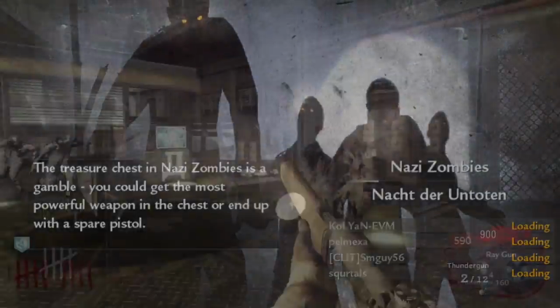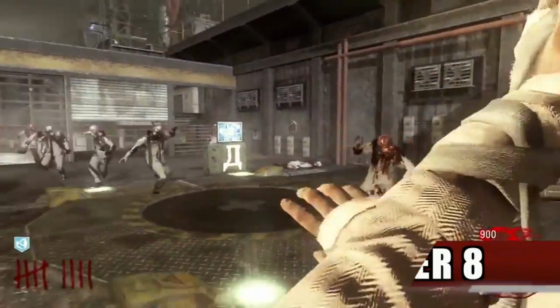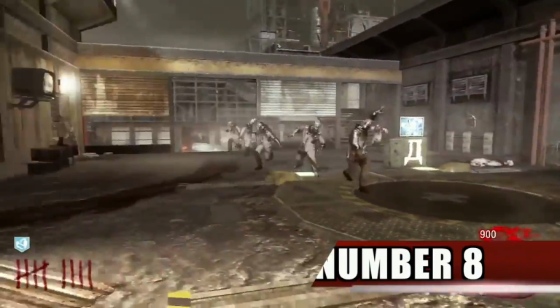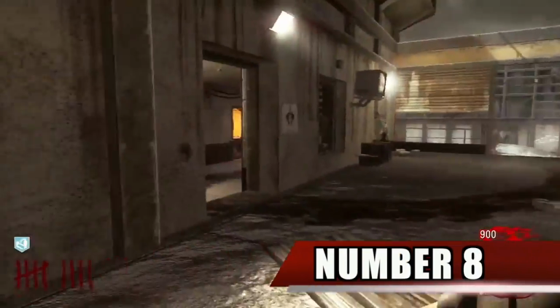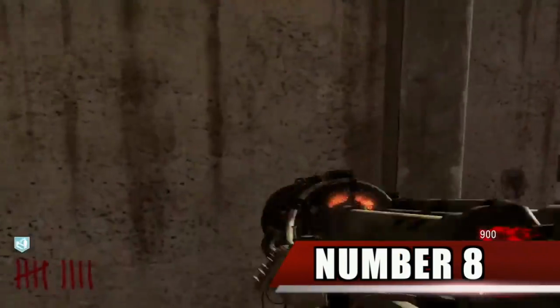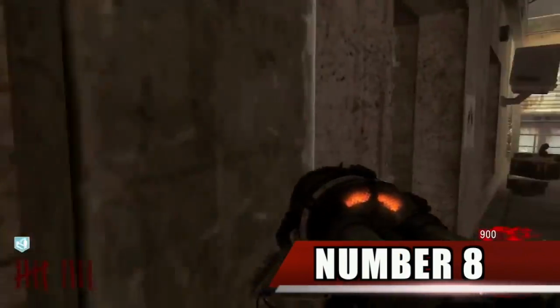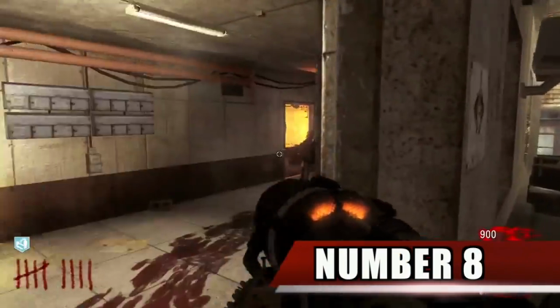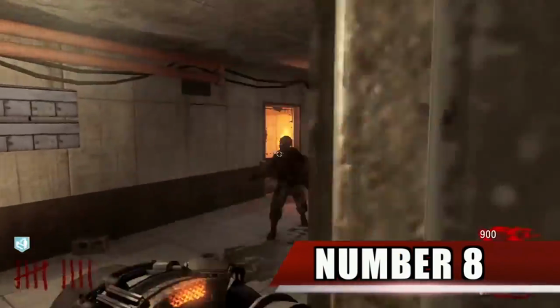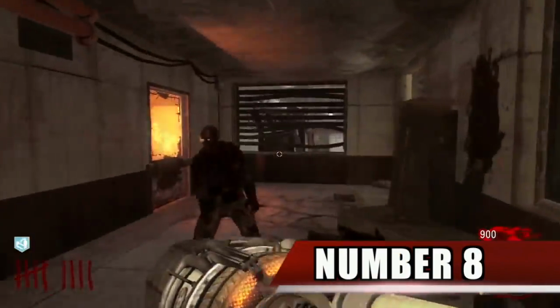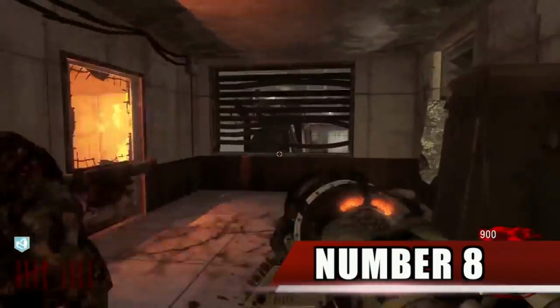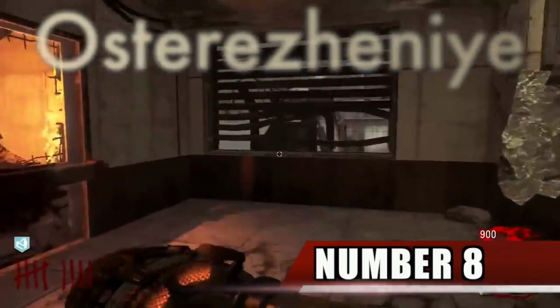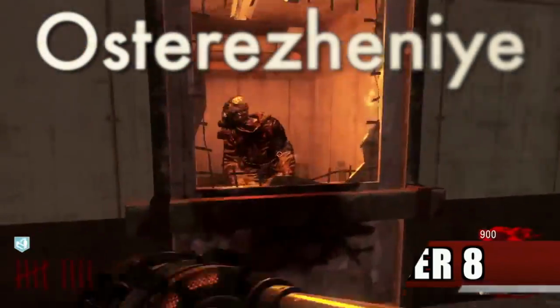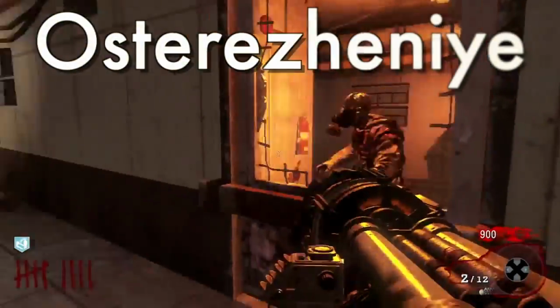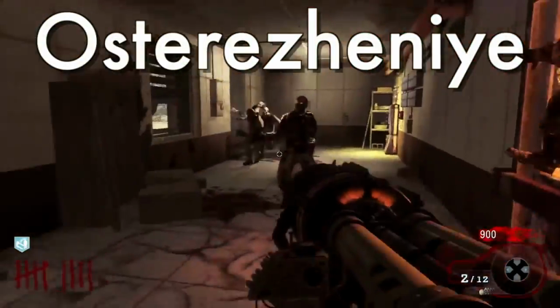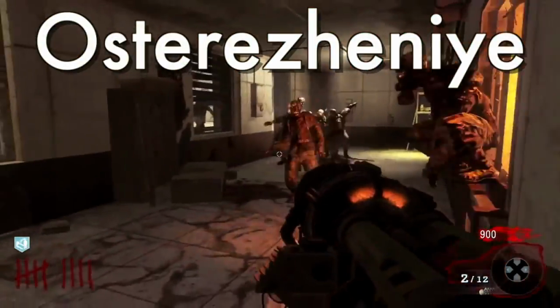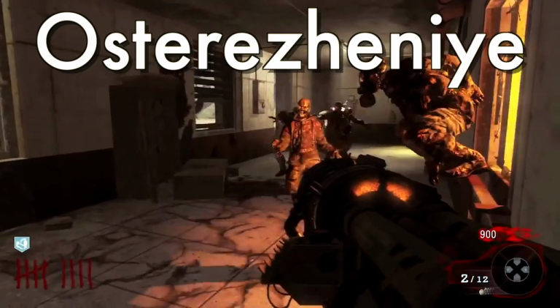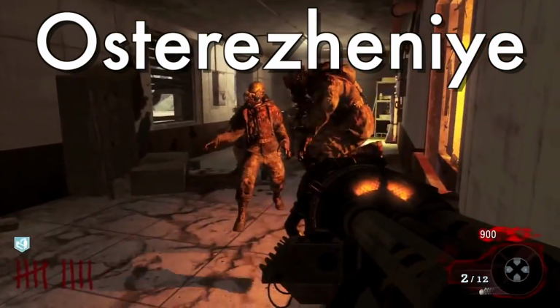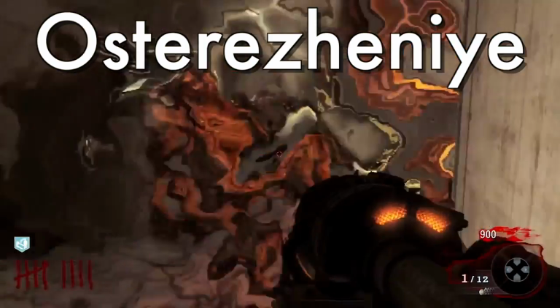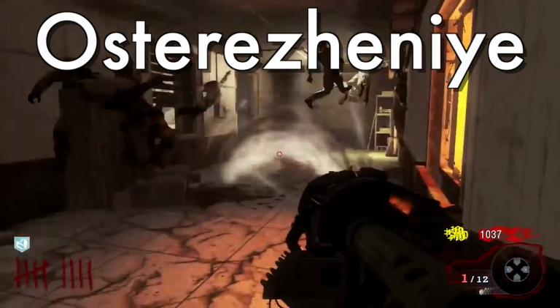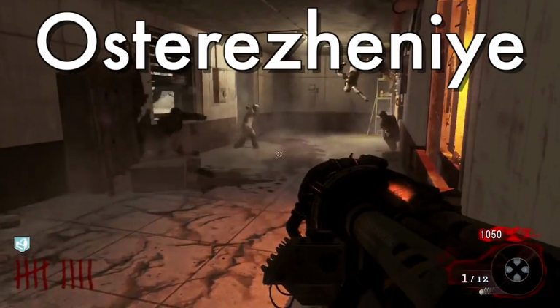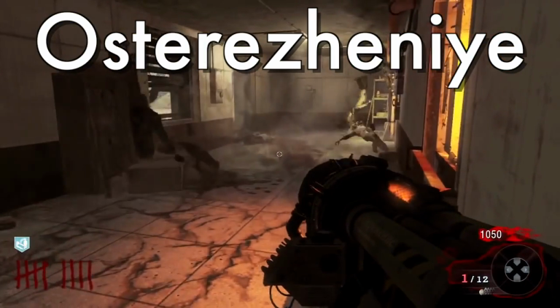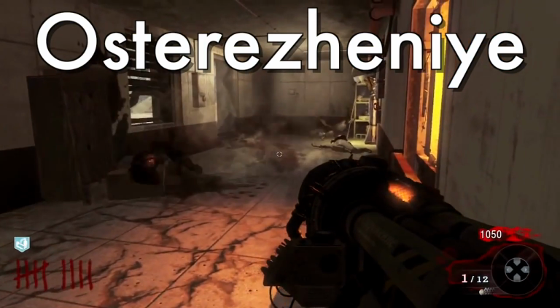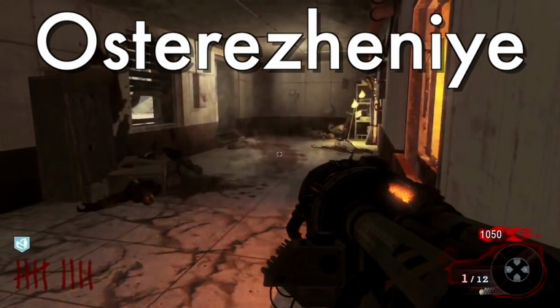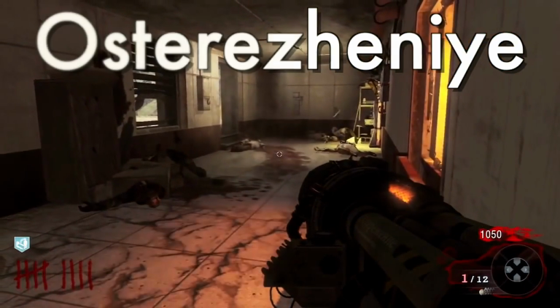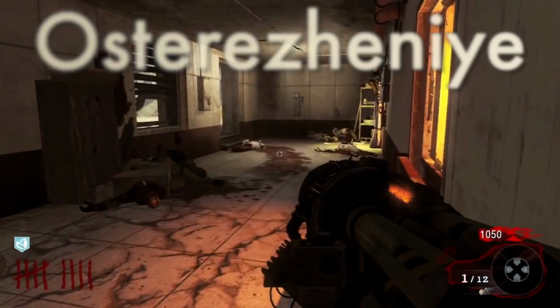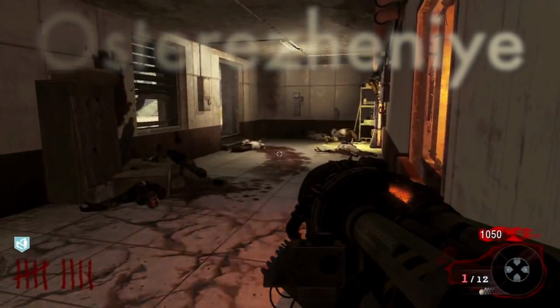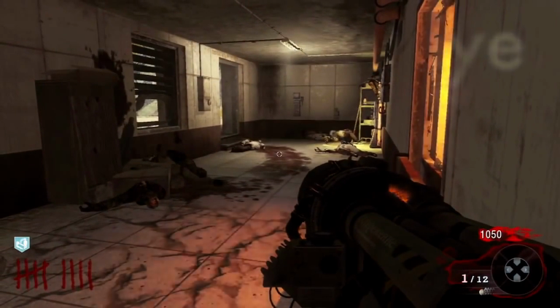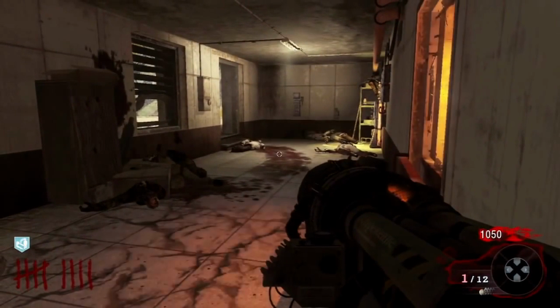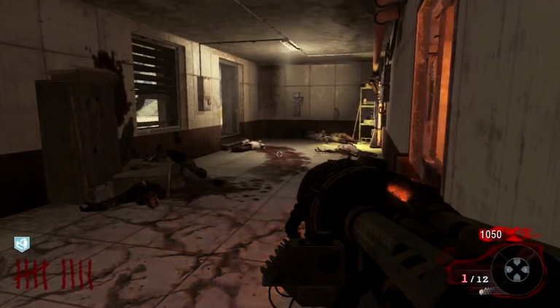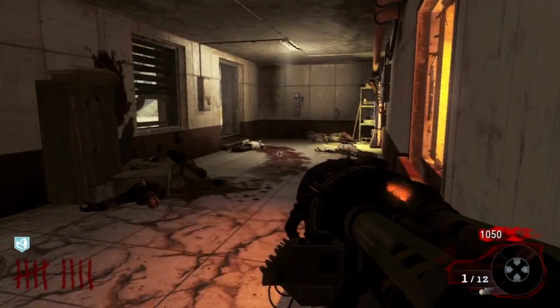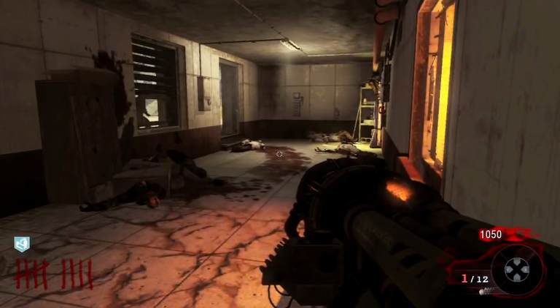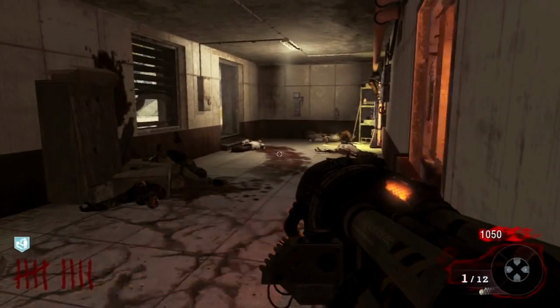Number 8. On the side of the Thunder Gun is text that reads in Russian, and when translated, says CAUTION.